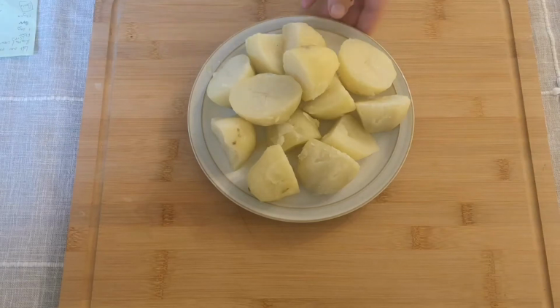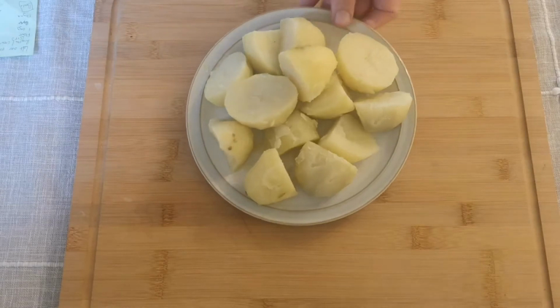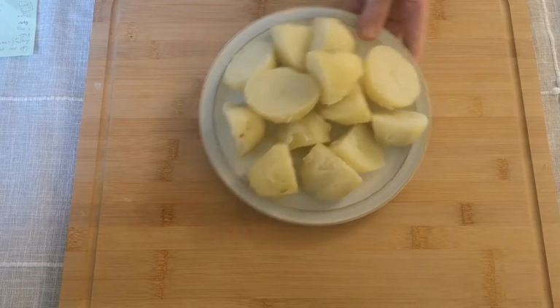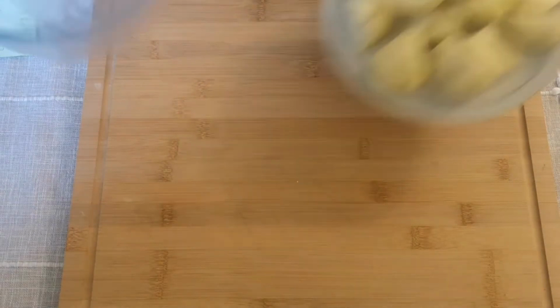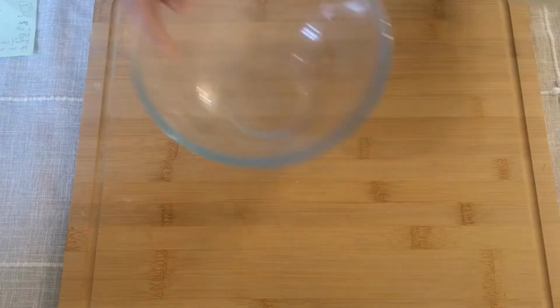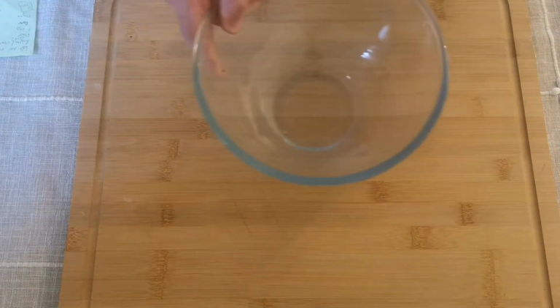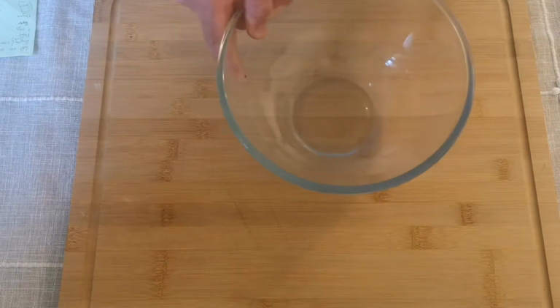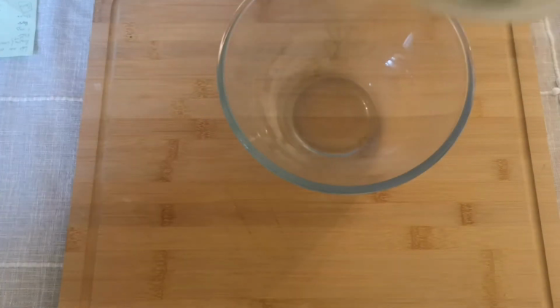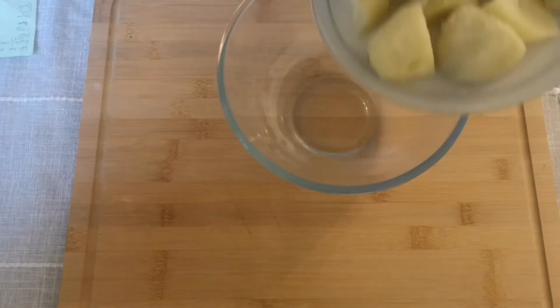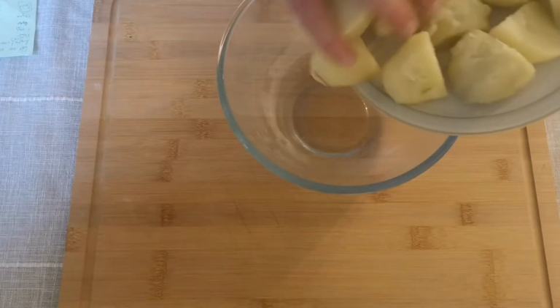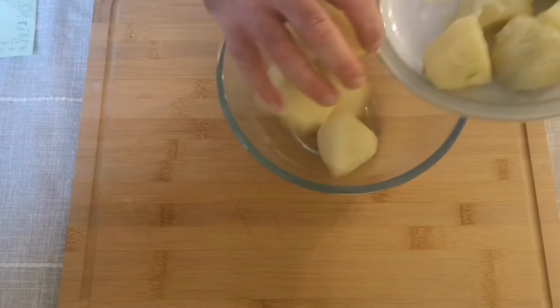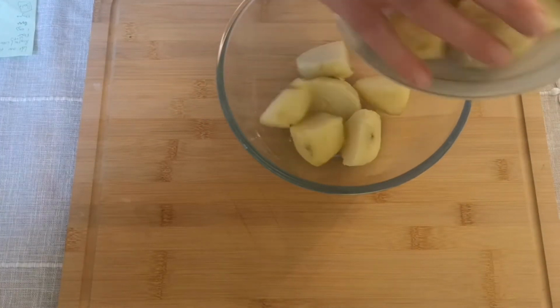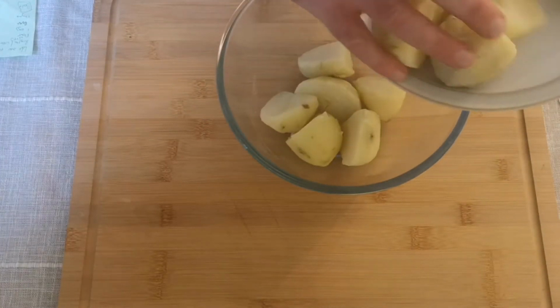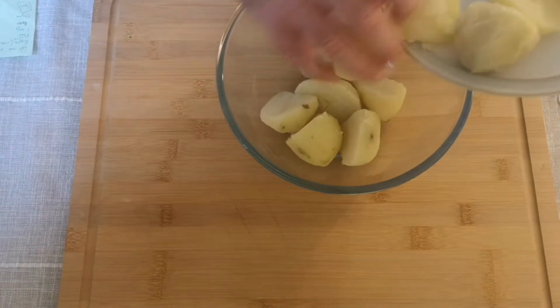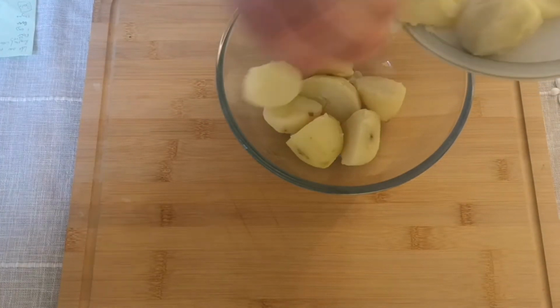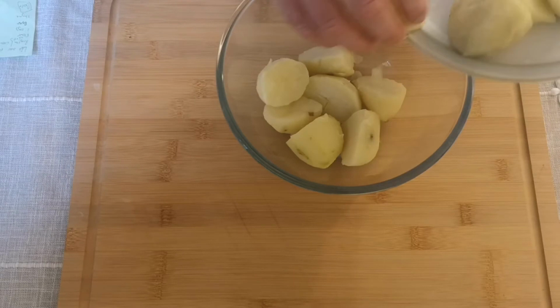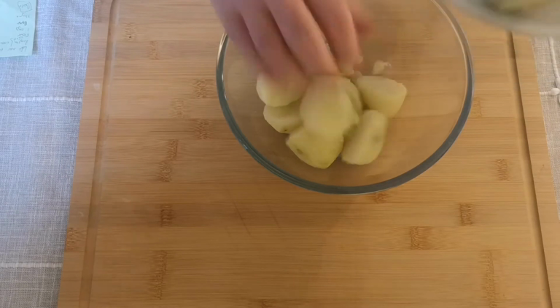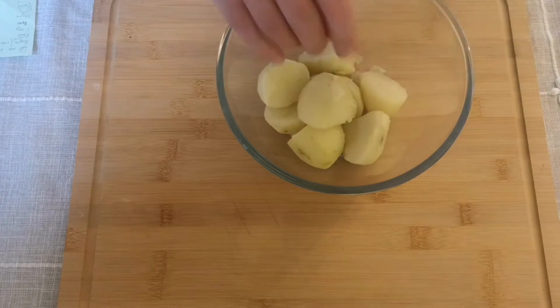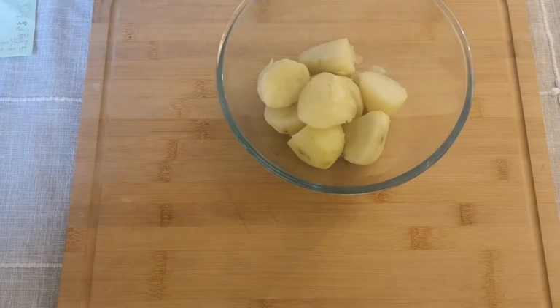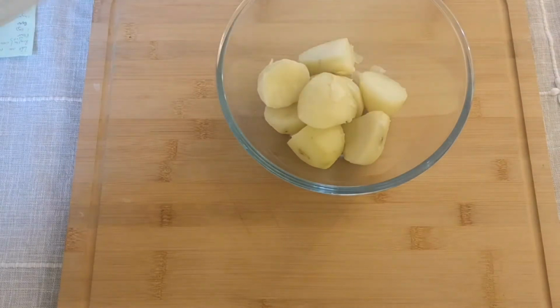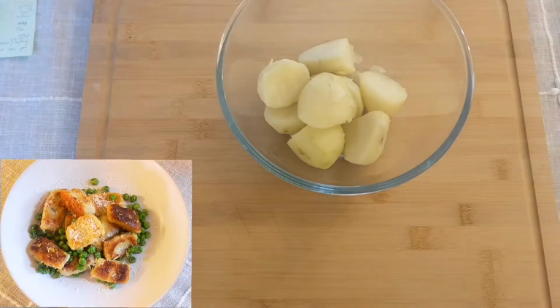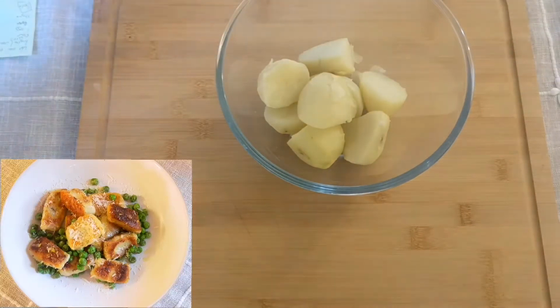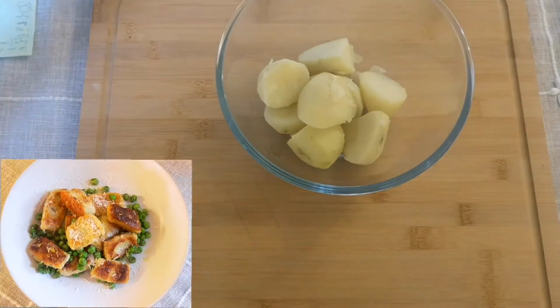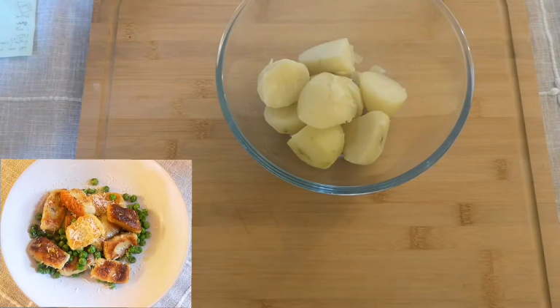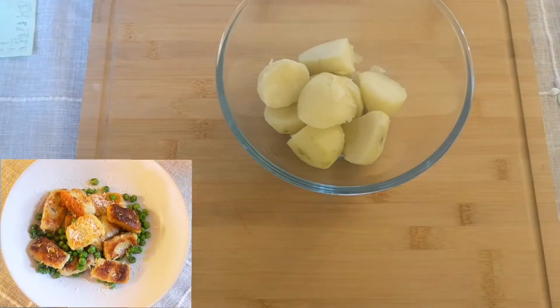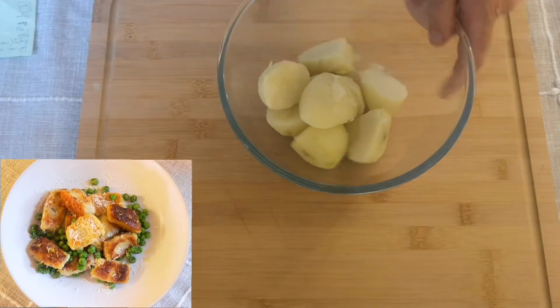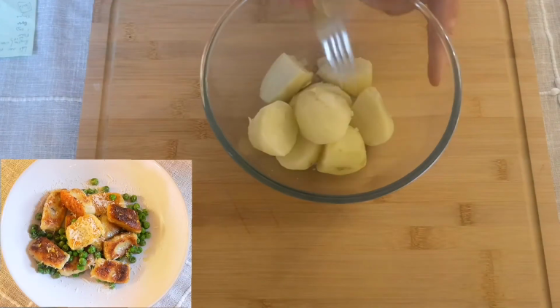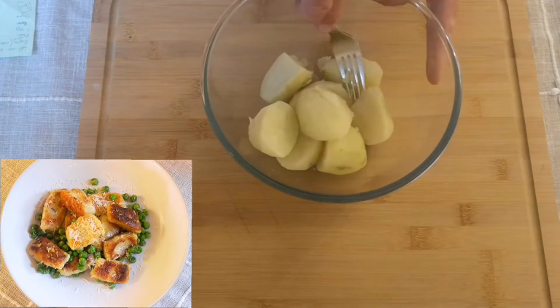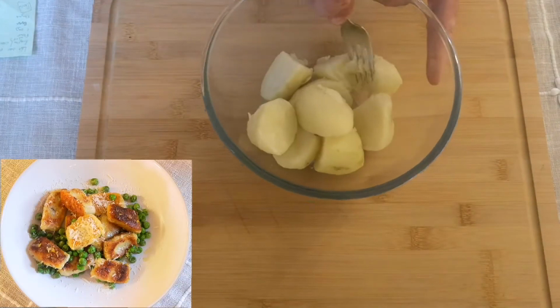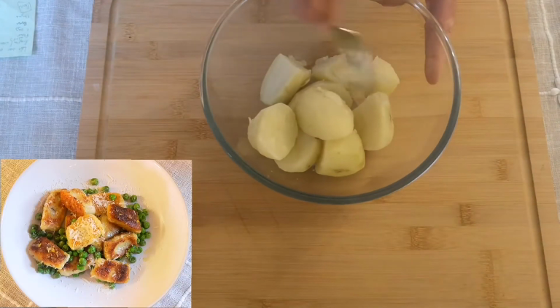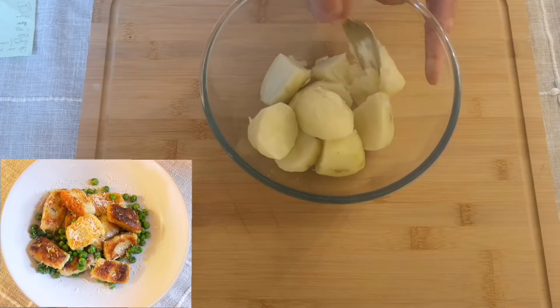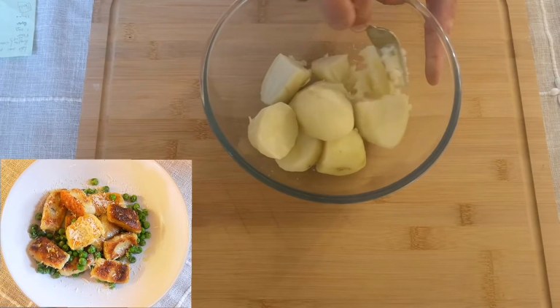Hi, everybody. Welcome back to the Jonny Papala YouTube channel. In today's video, I'm going to show you how to make a fantastic, straightforward, easy recipe out of leftover potatoes.